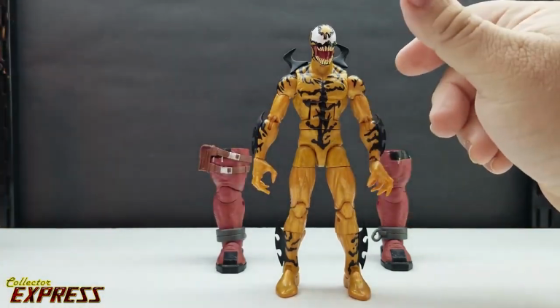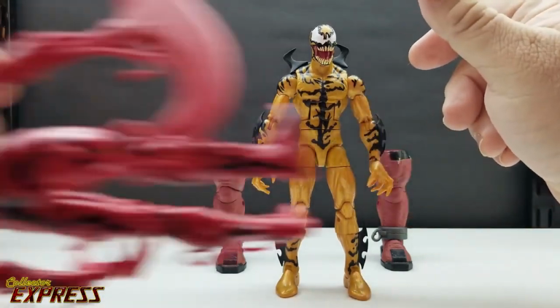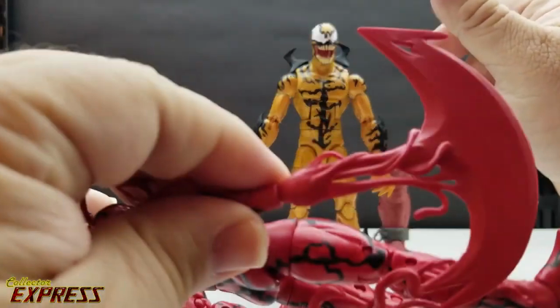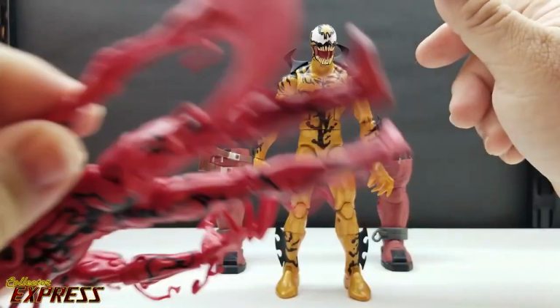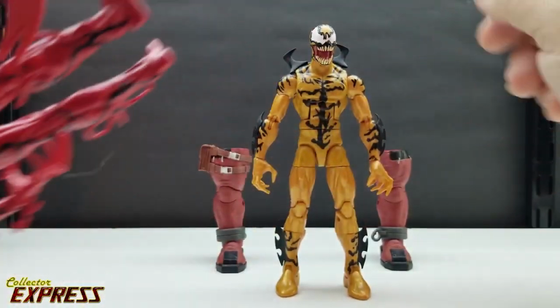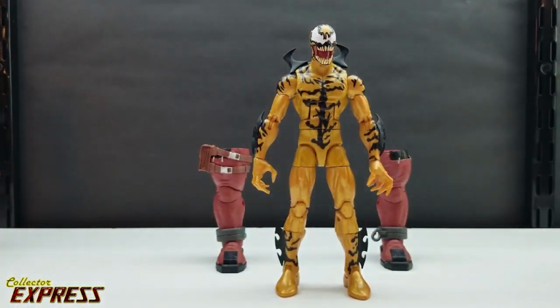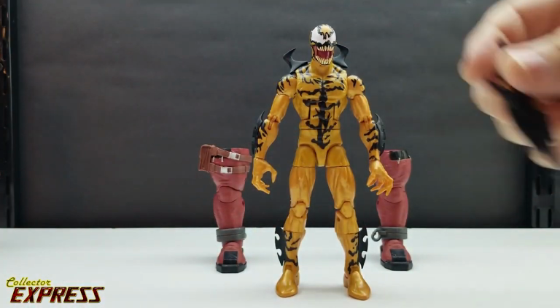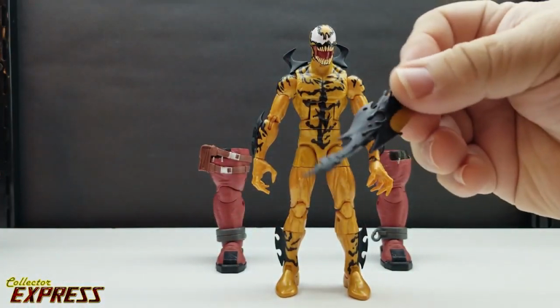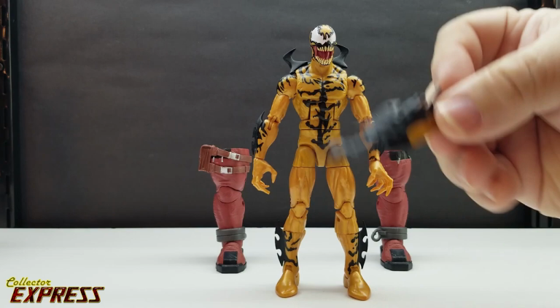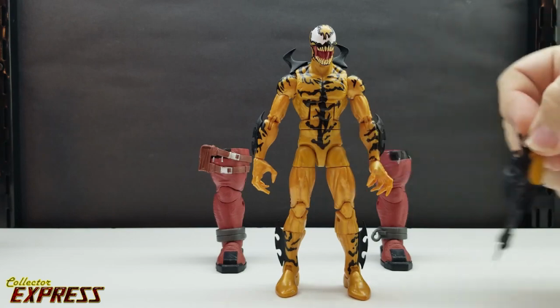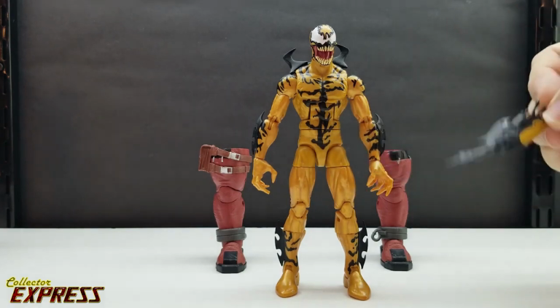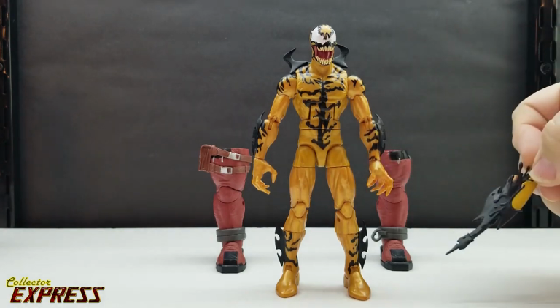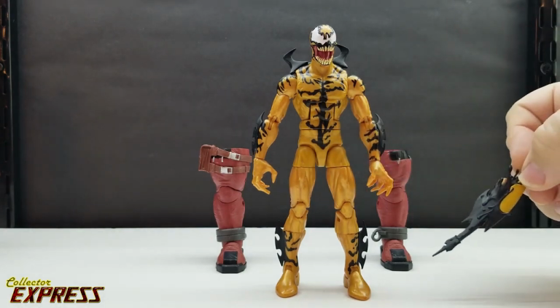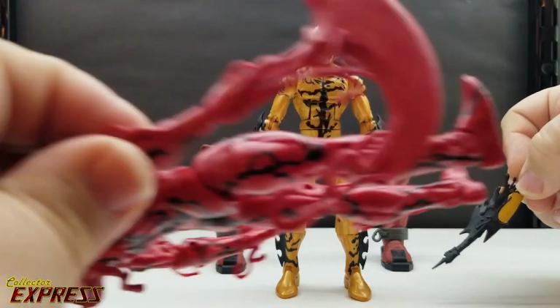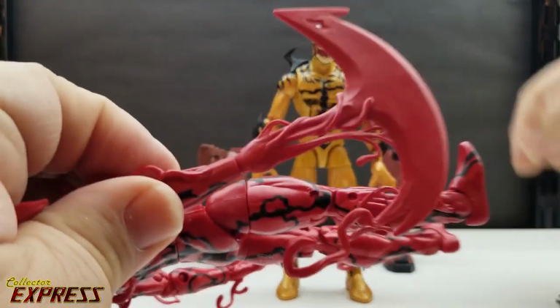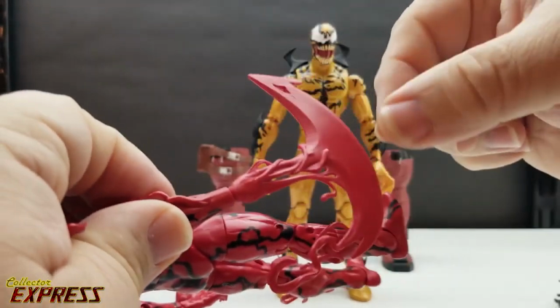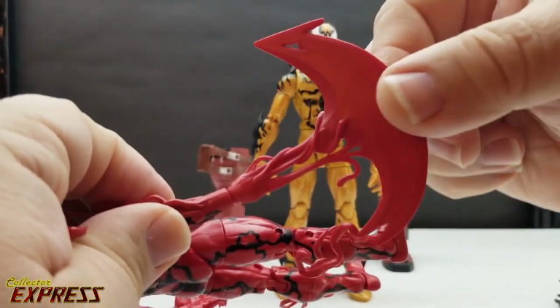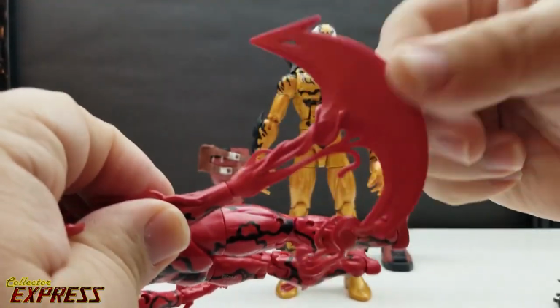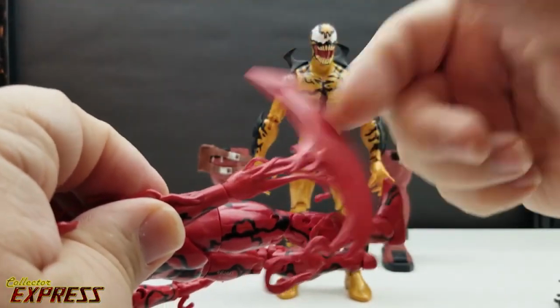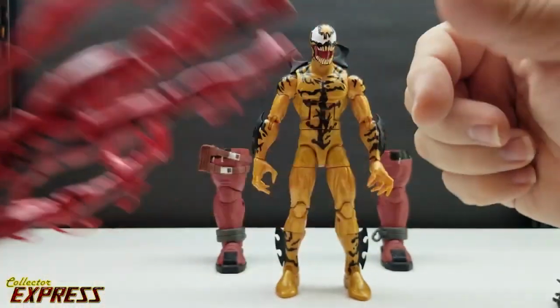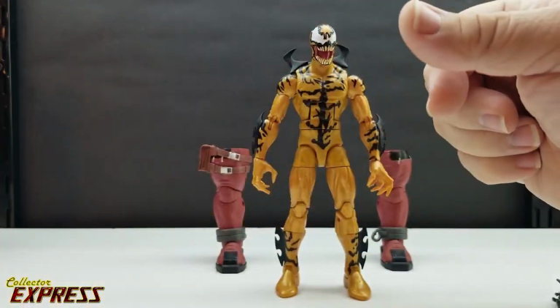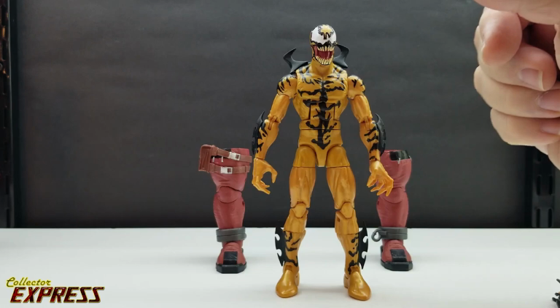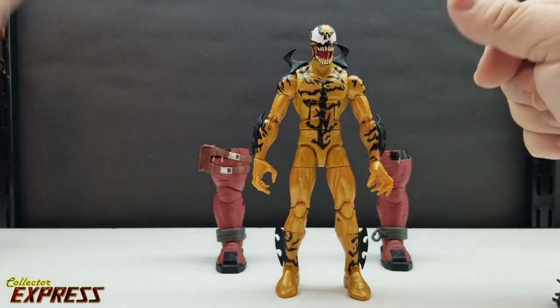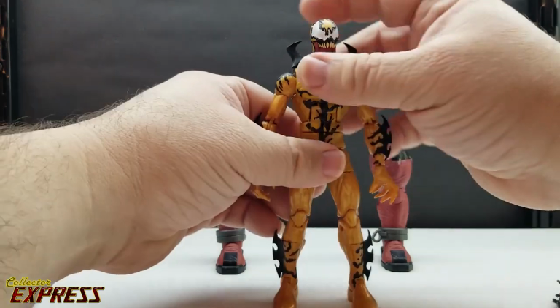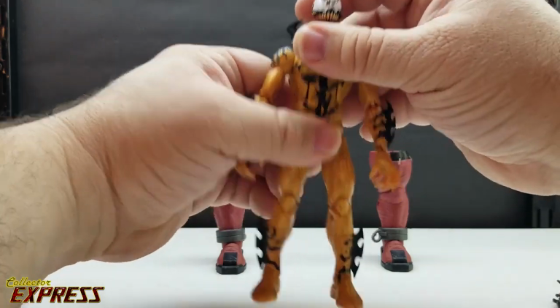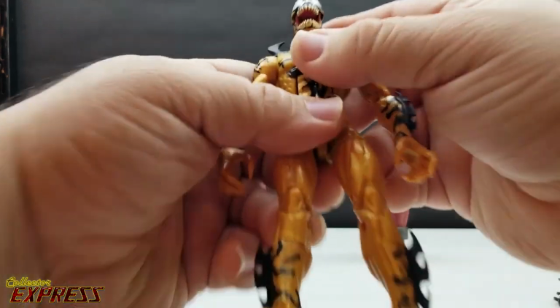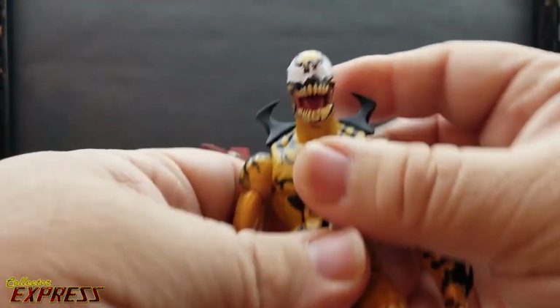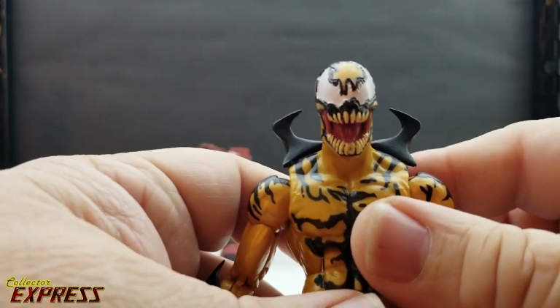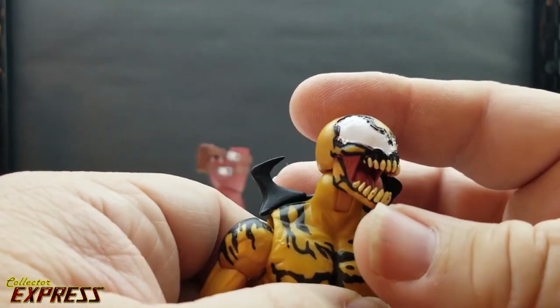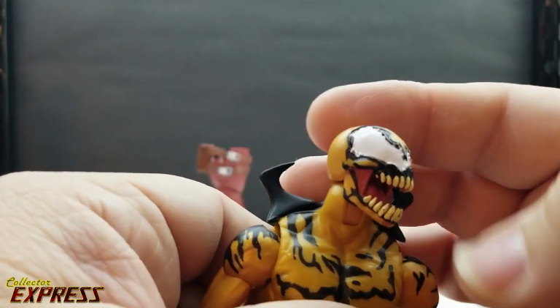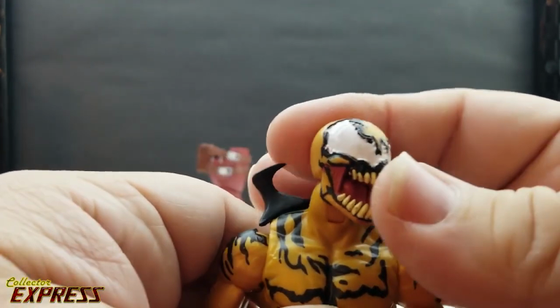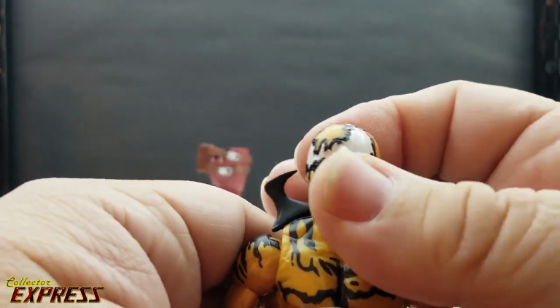Let me pop this back off and go back to the regular hand. Since they already had the molds for these big weapon hands, and they're only giving us one weapon hand, I don't see why they couldn't just do these in different colors for all the symbiotes.